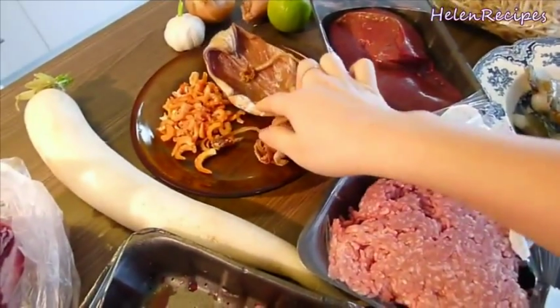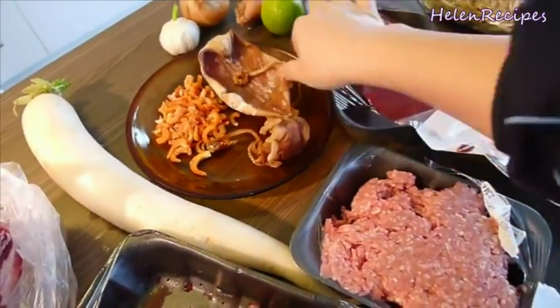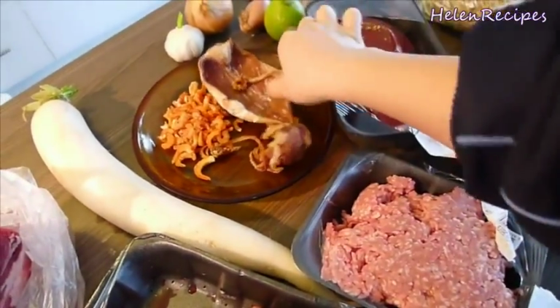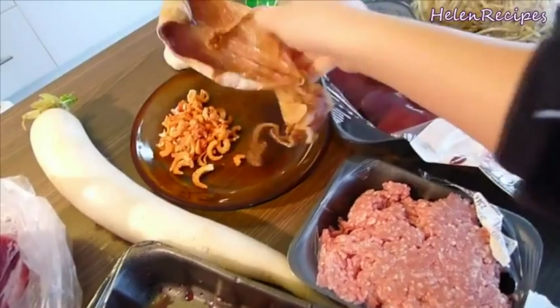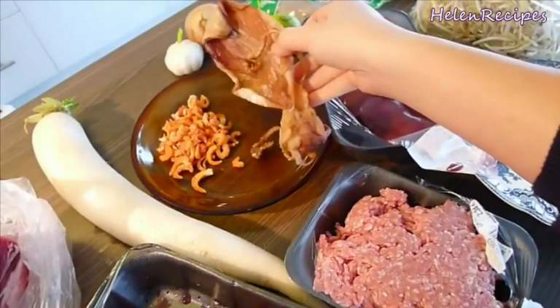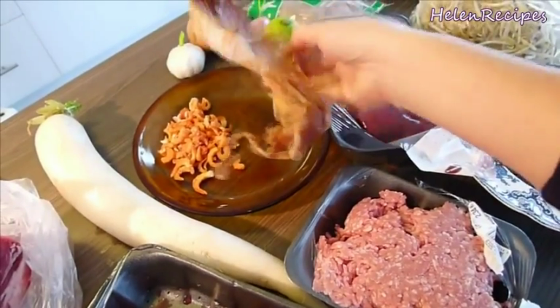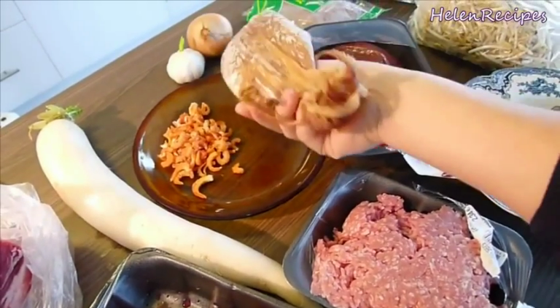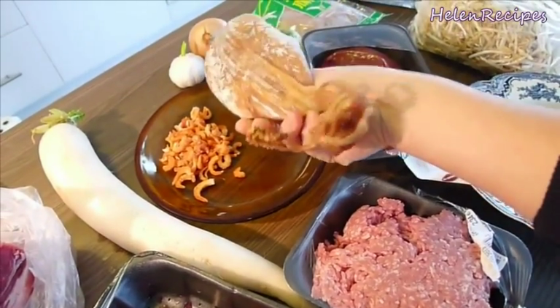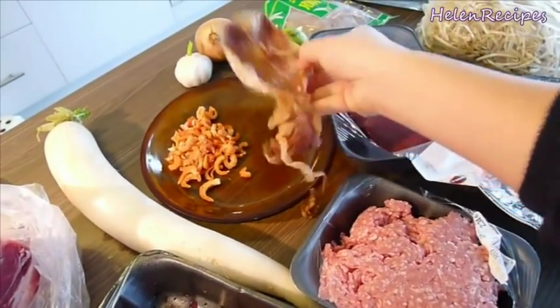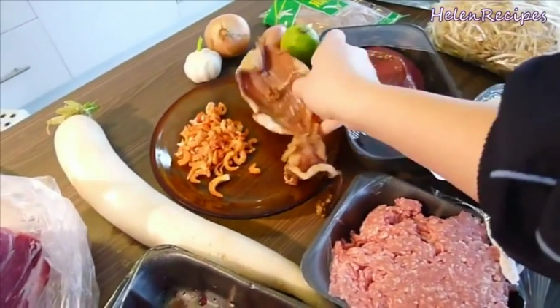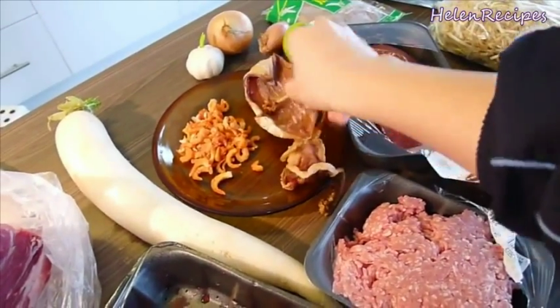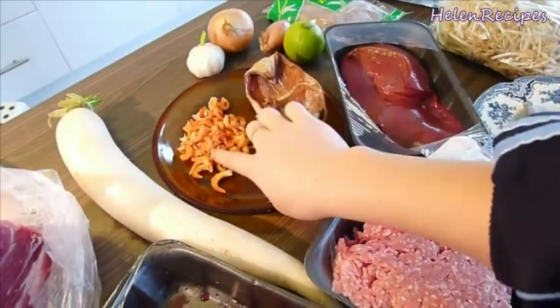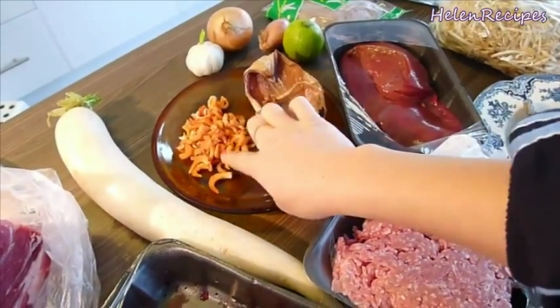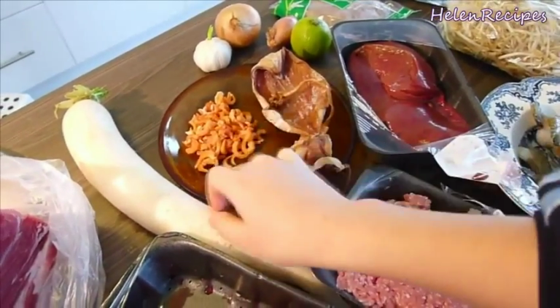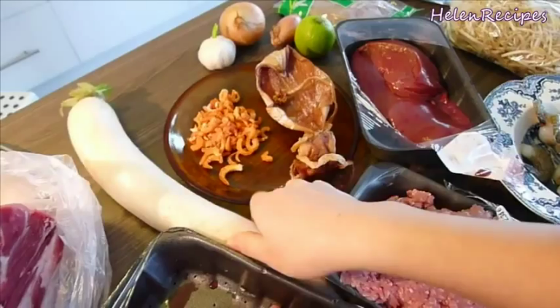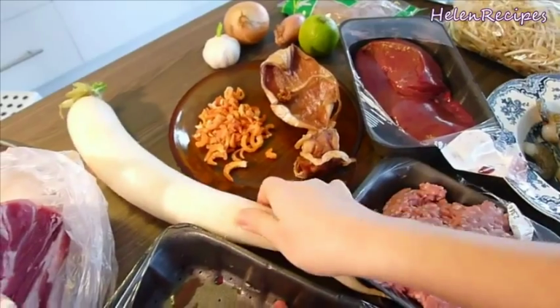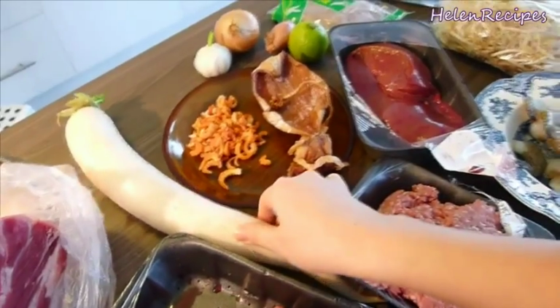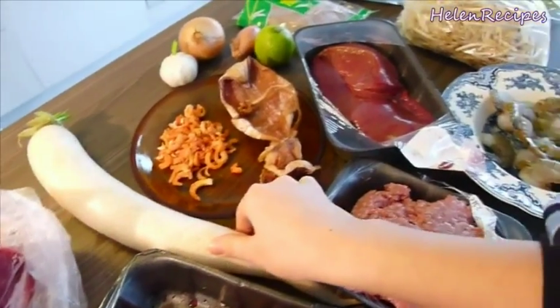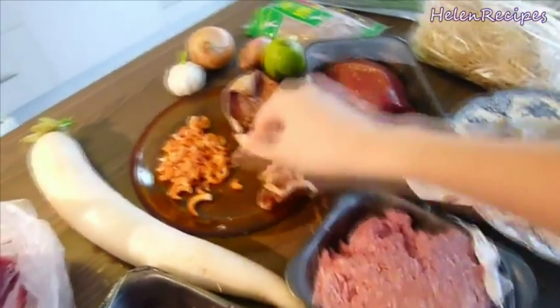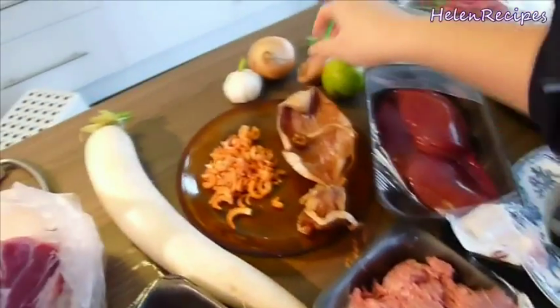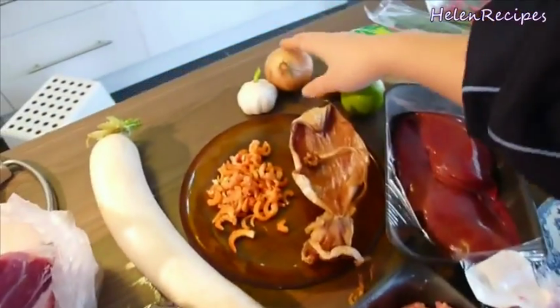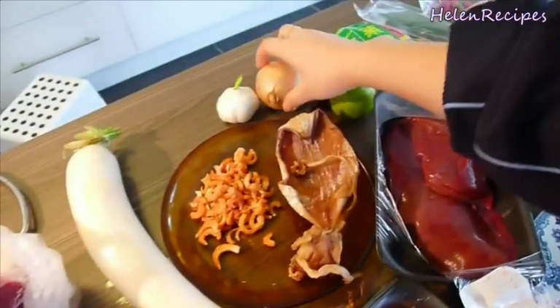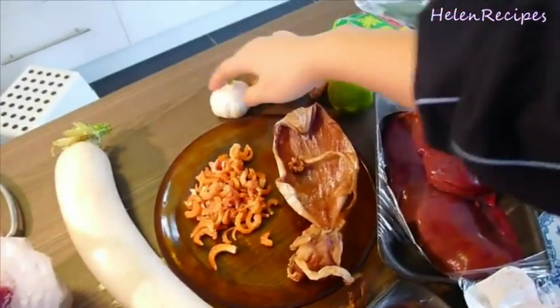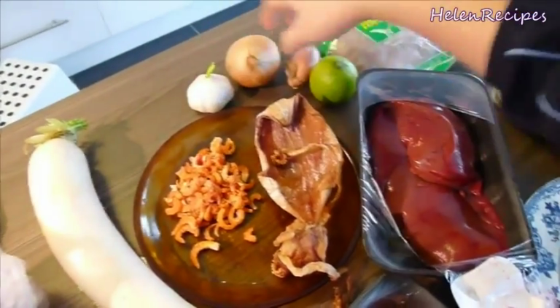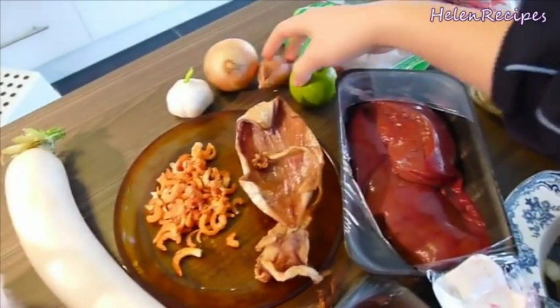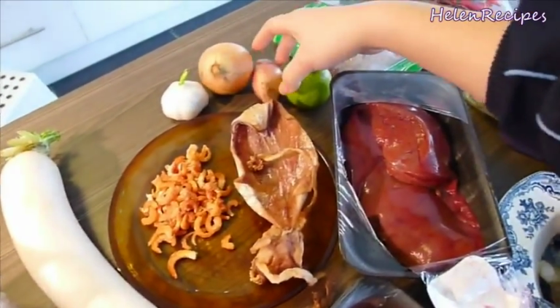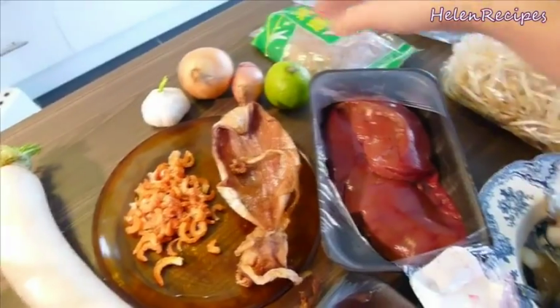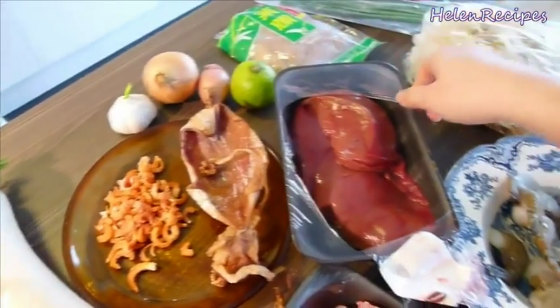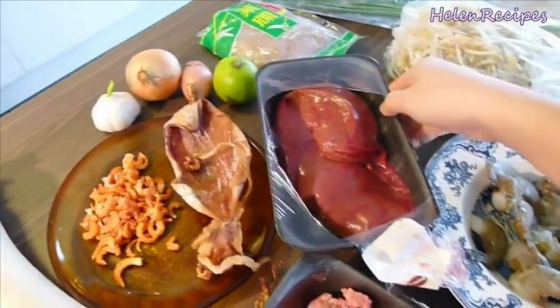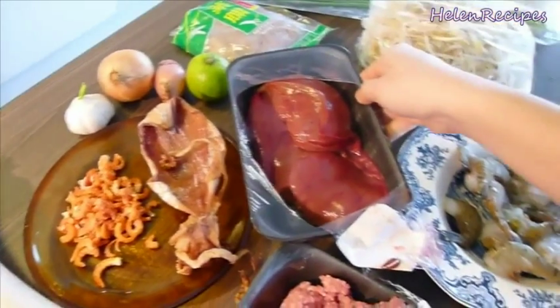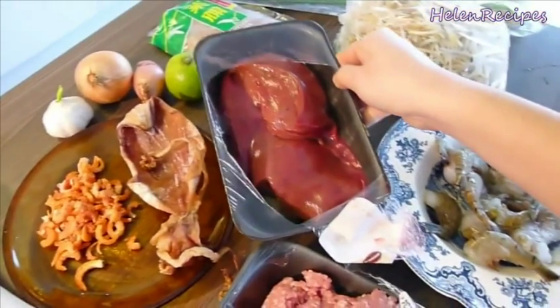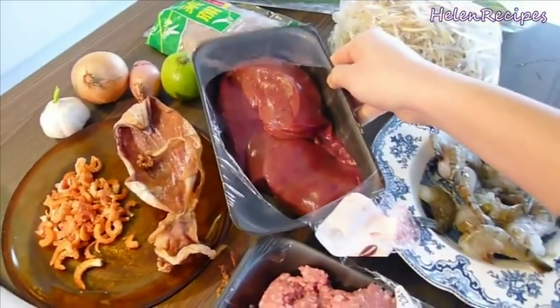For the broth, you will need dried squid and dried shrimps, which can be bought at an Asian store. Daikon, a large kind of radish. Garlic, onion, shallot, lime, and pork liver.